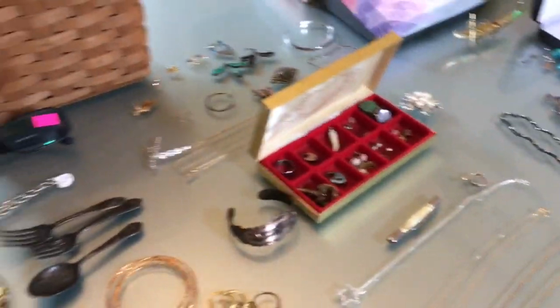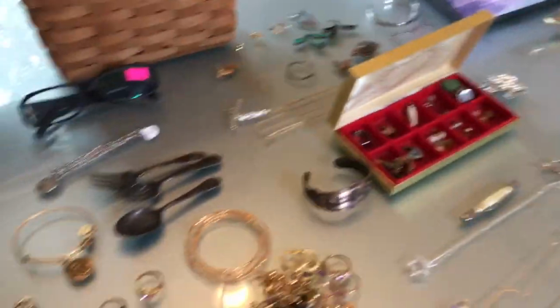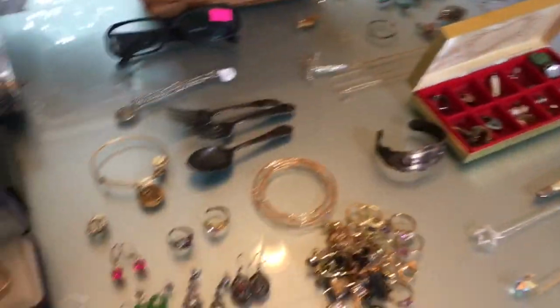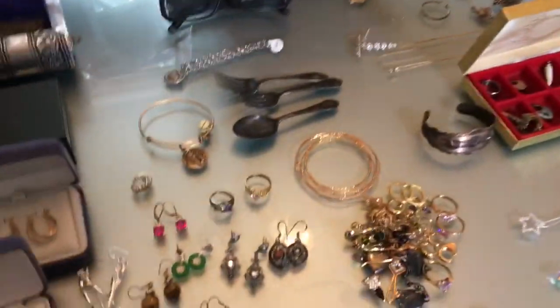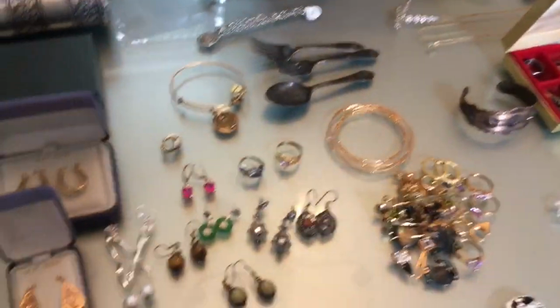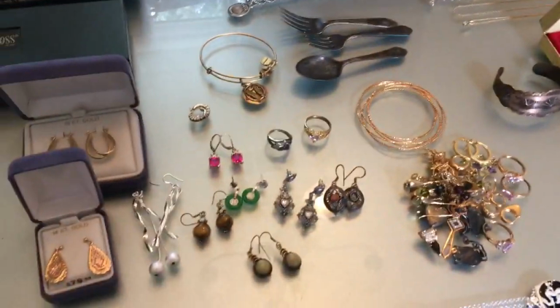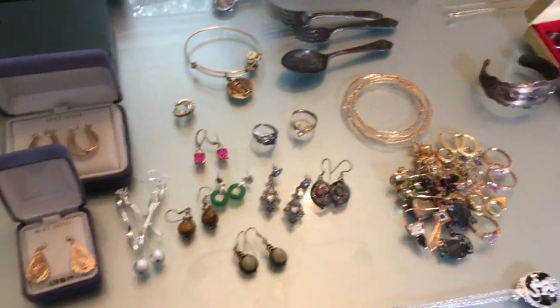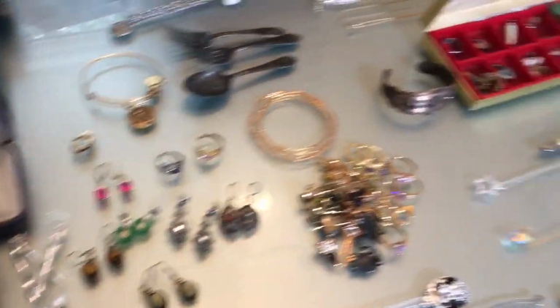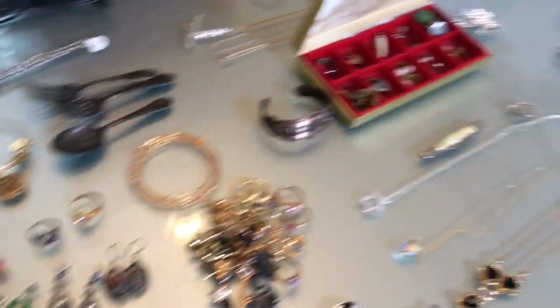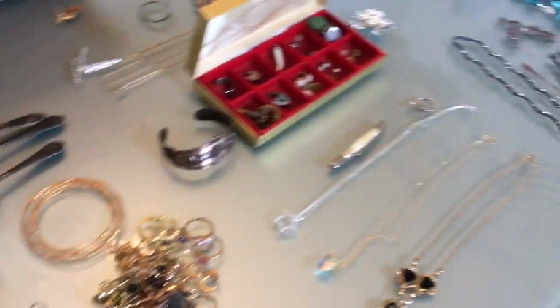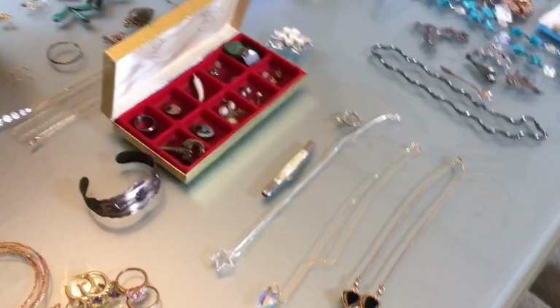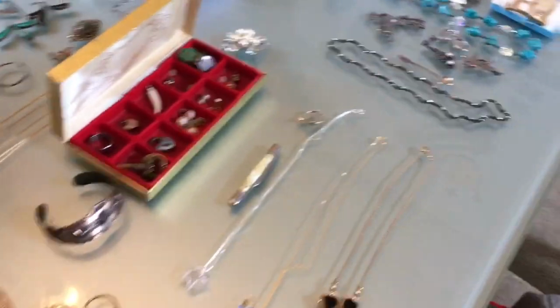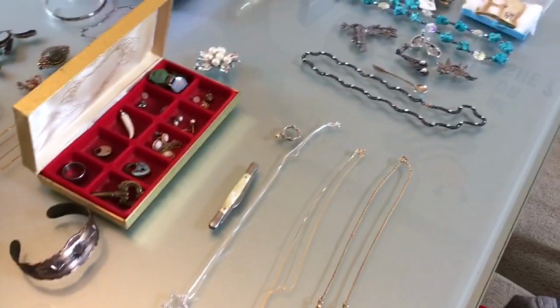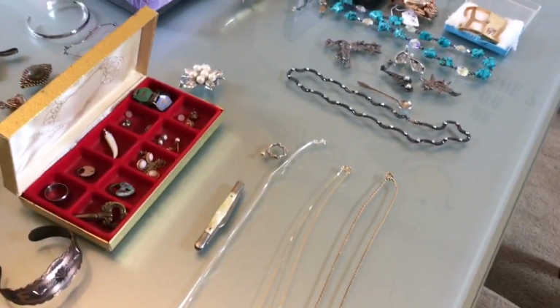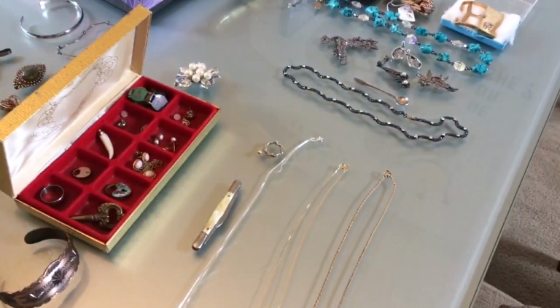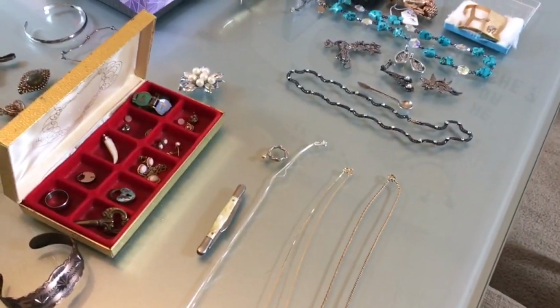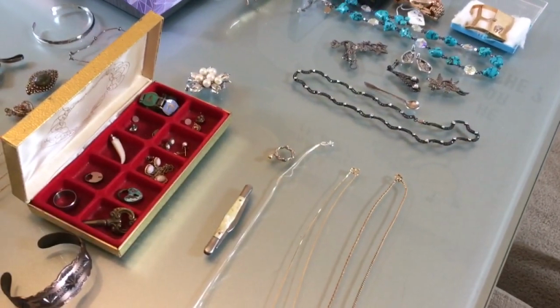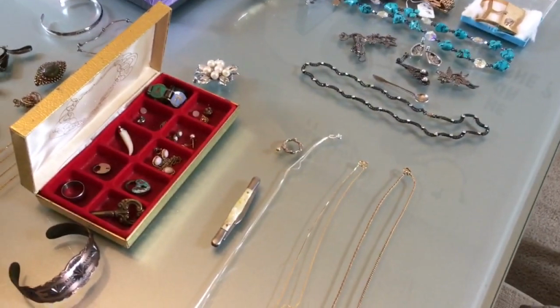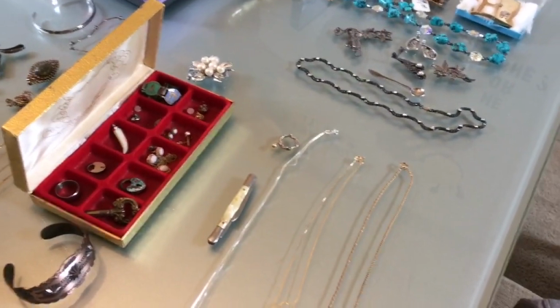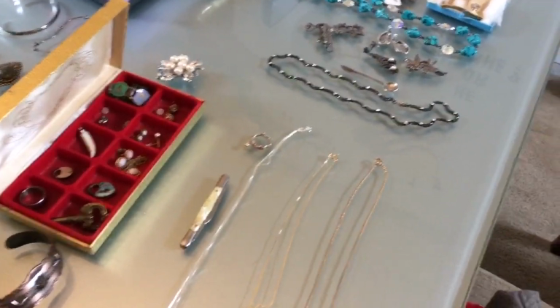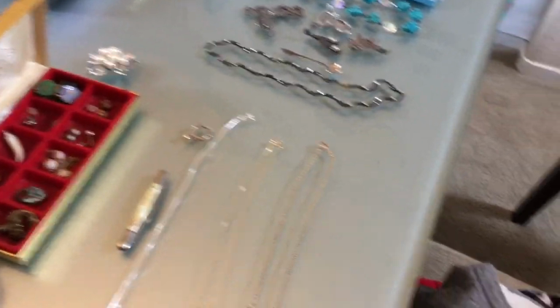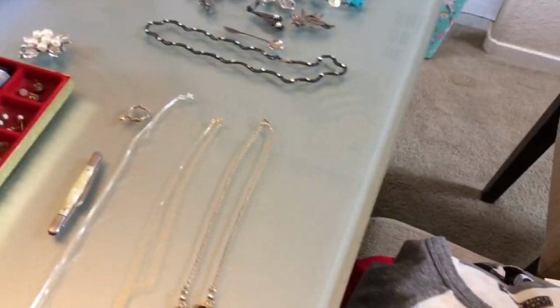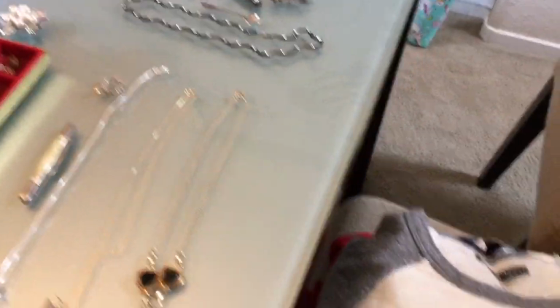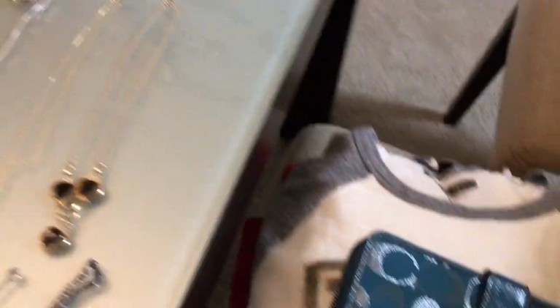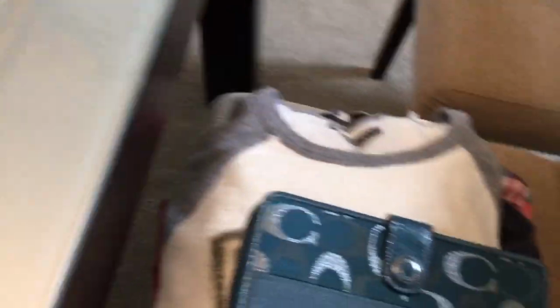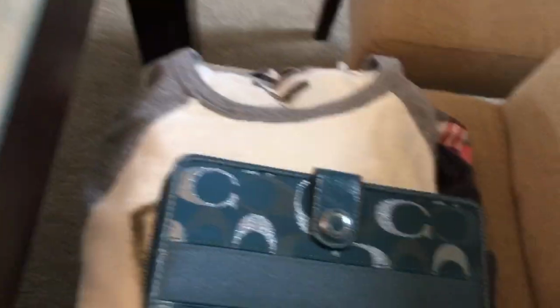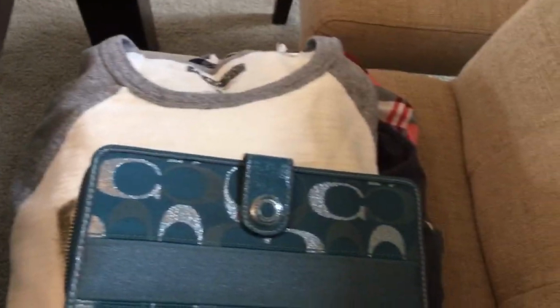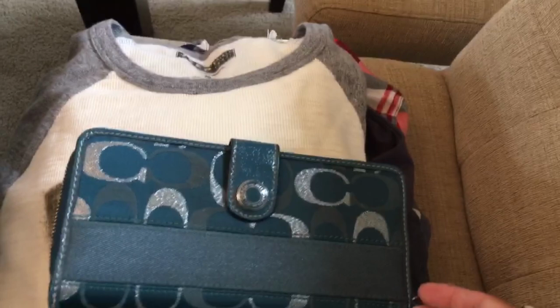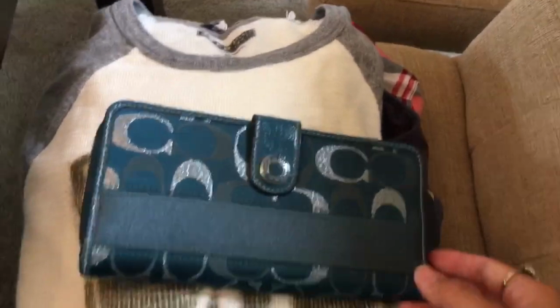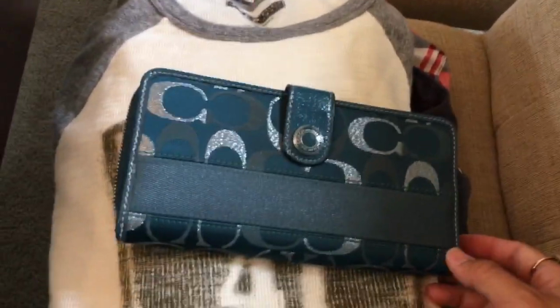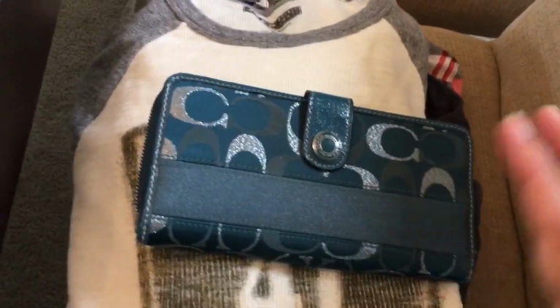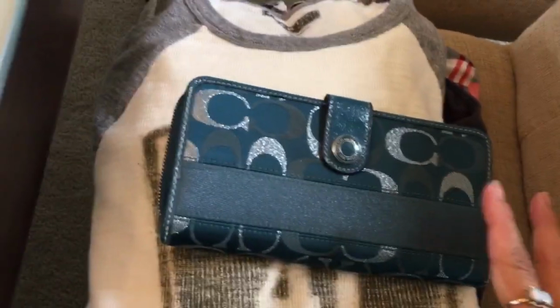Hi guys, this is Sweet Pods Thrift and this is my next thrifting haul. There is a lot to show, so I'll start off the haul with the $2-a-piece items.